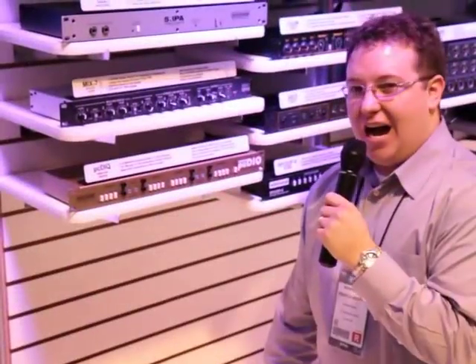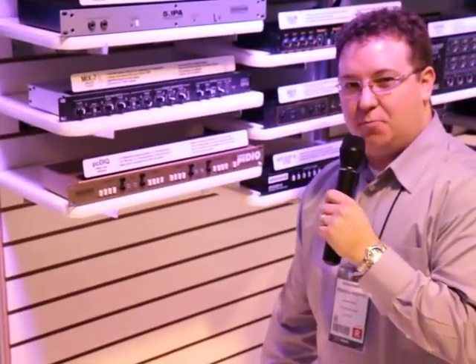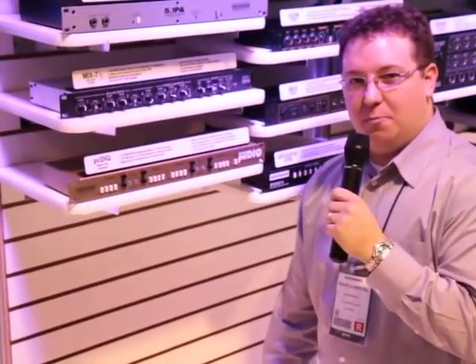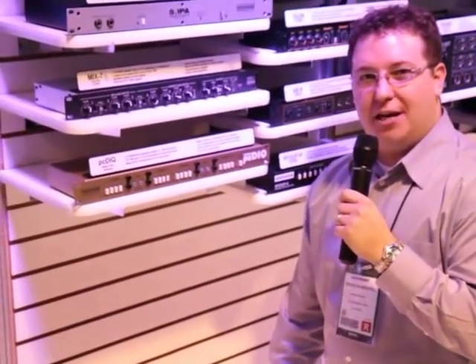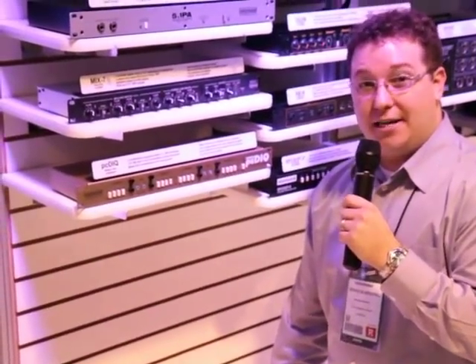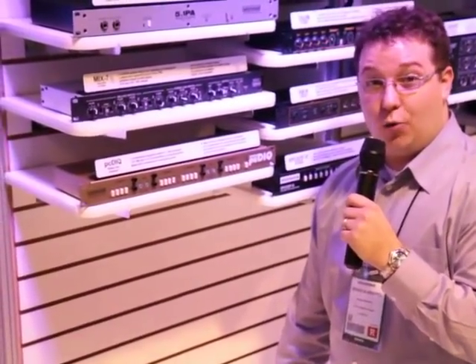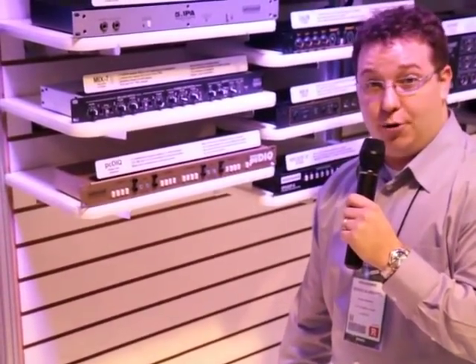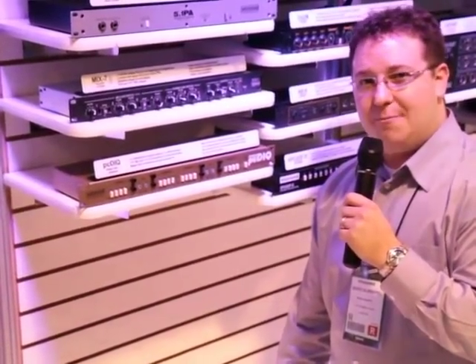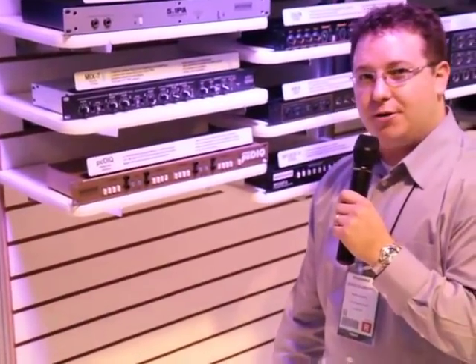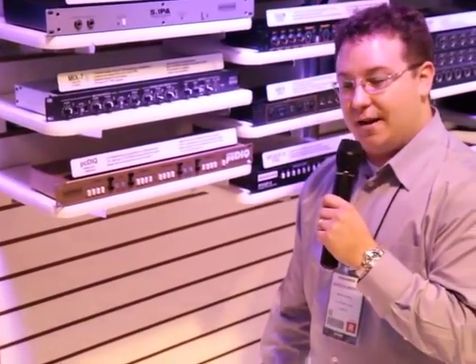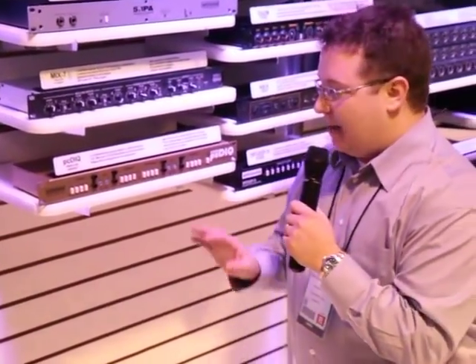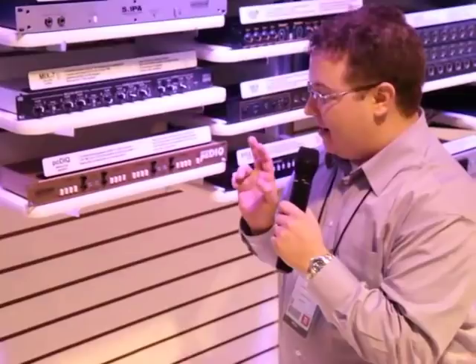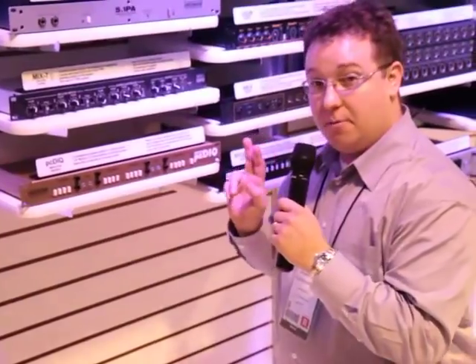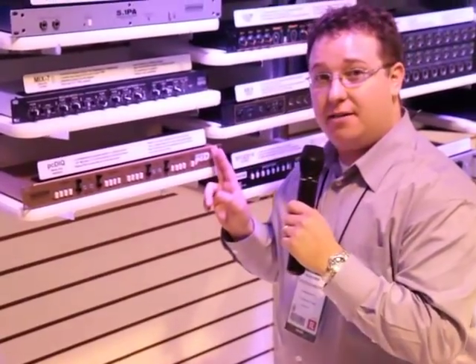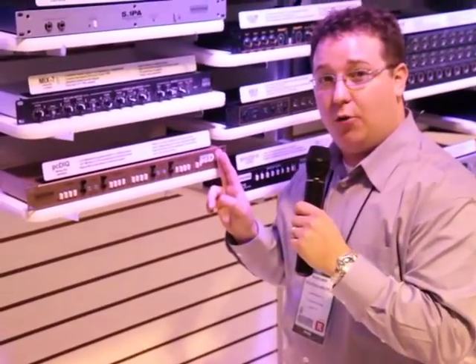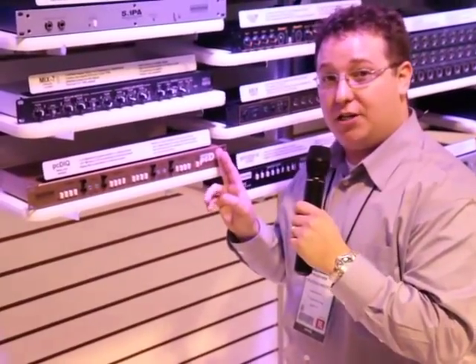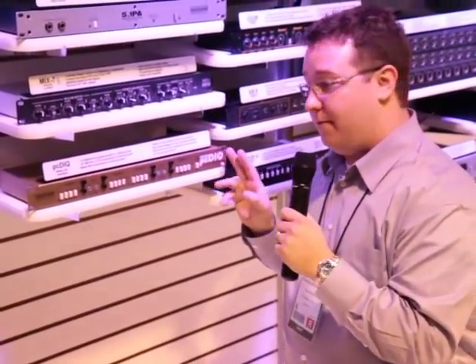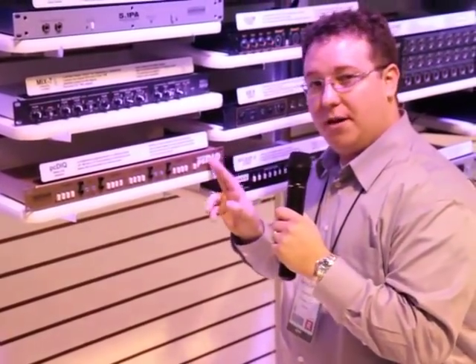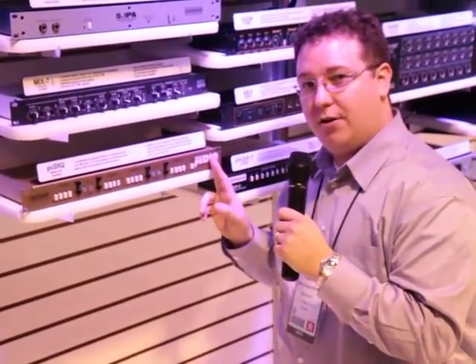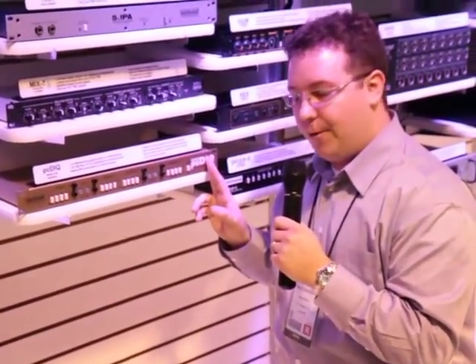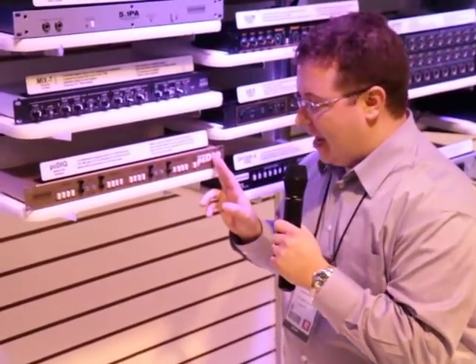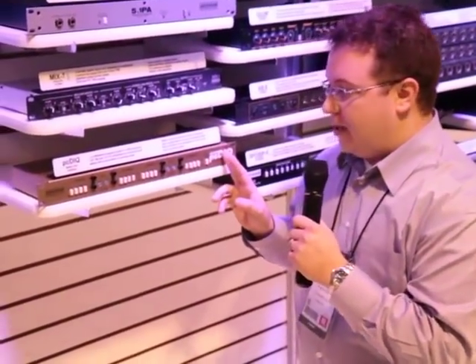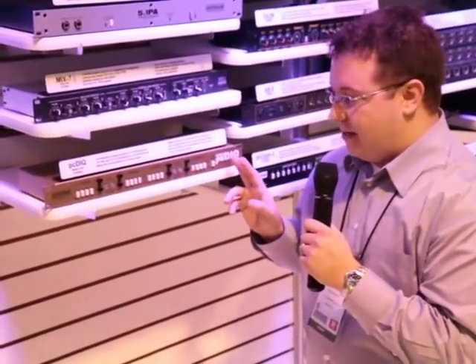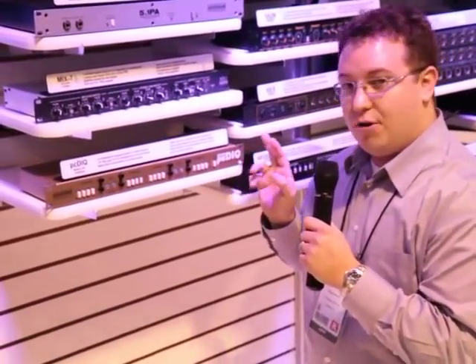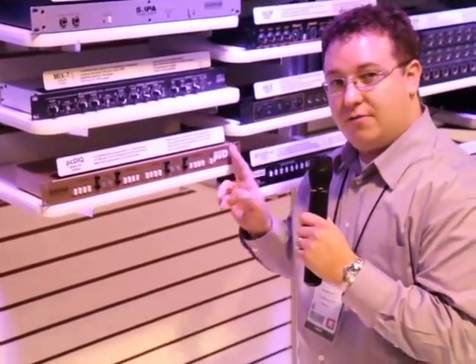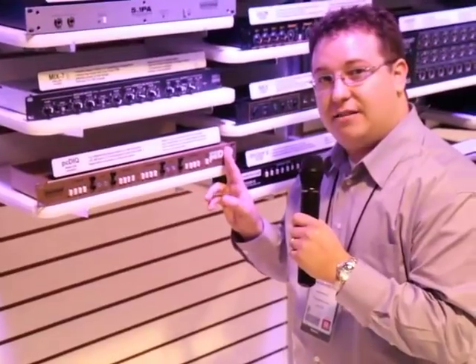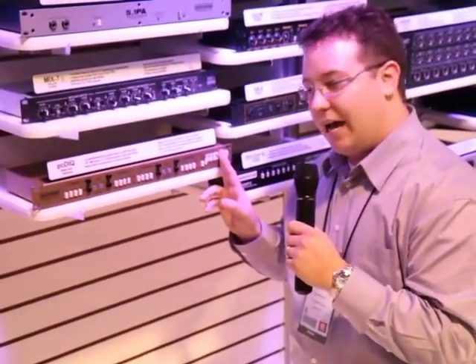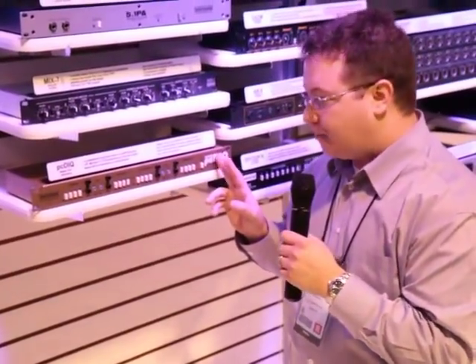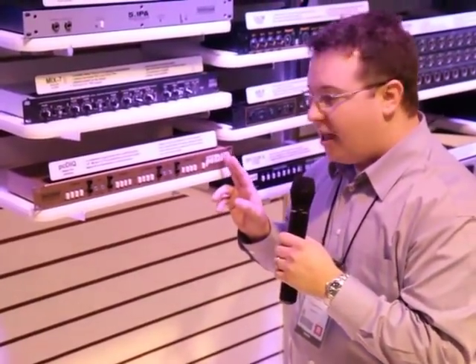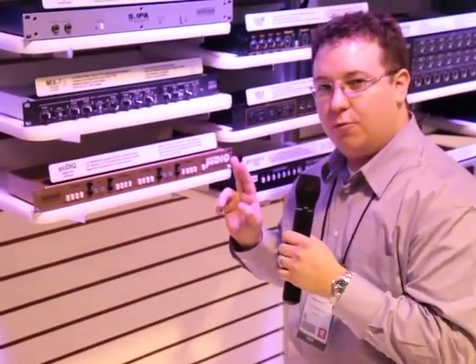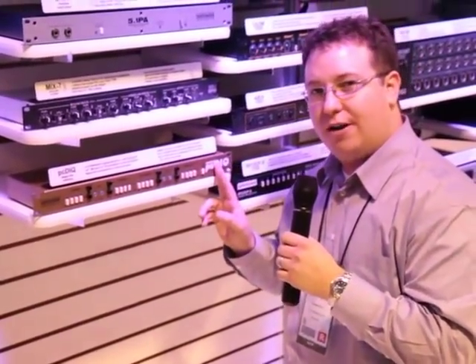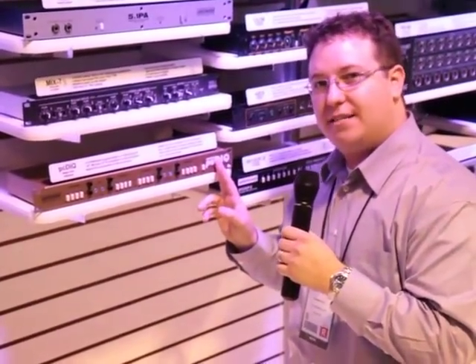Hi, this is Brandon with BC Electronics here at the Whirlwind booth at NAMM 2013. I'm standing next to the PCDIQ, which is actually one of my favorite pieces here on the floor. The reason is, as a previous front of house sound guy, I would be working at a festival